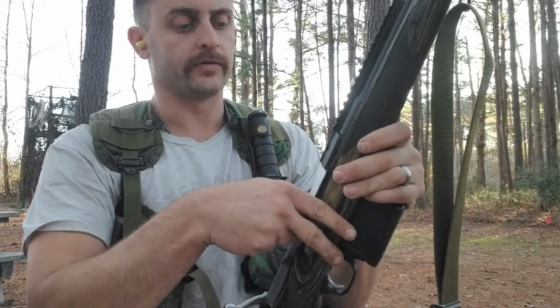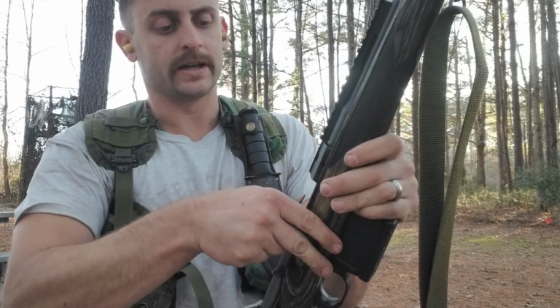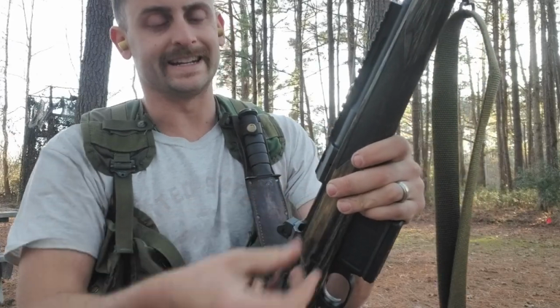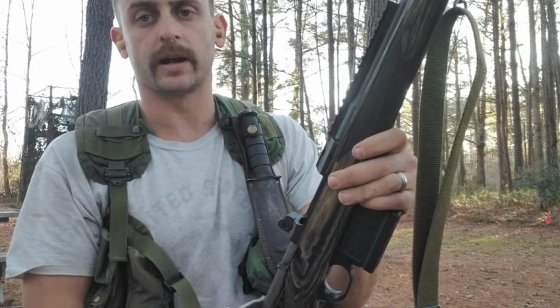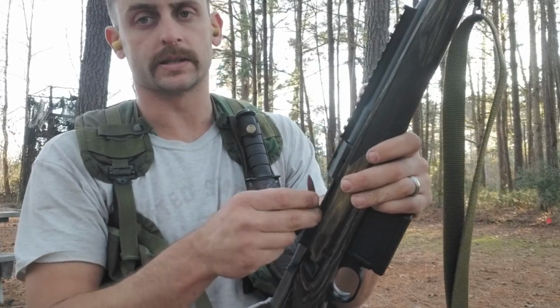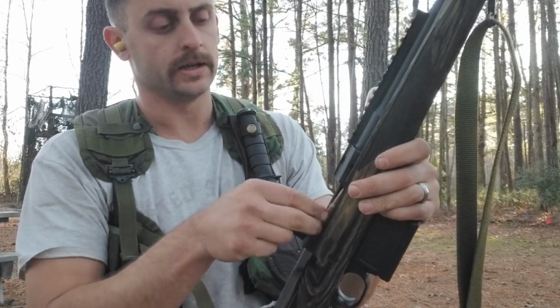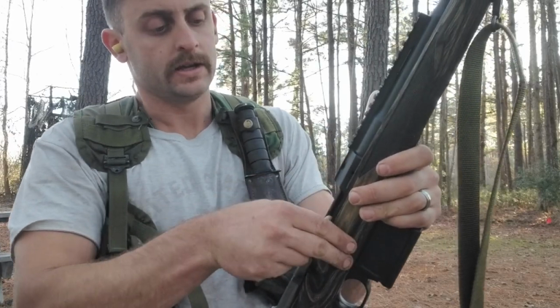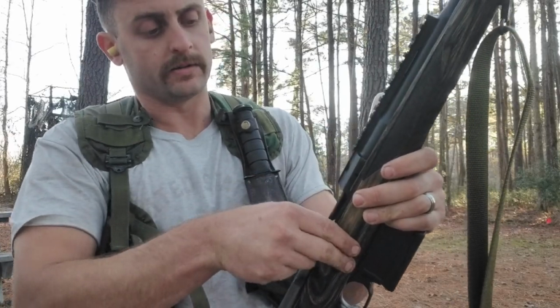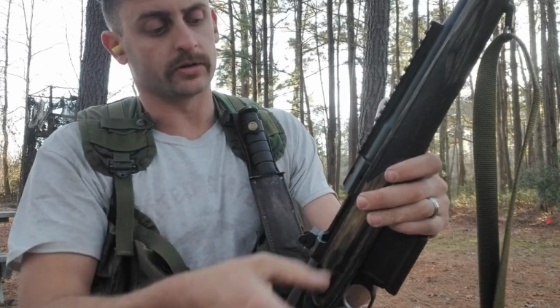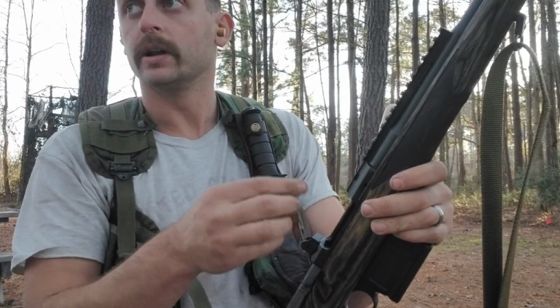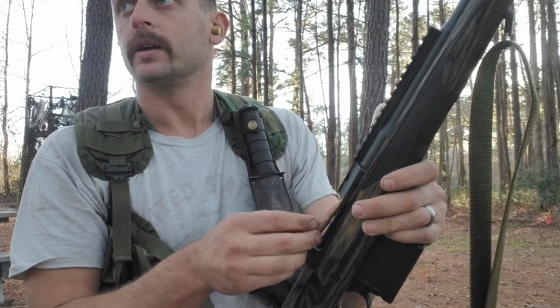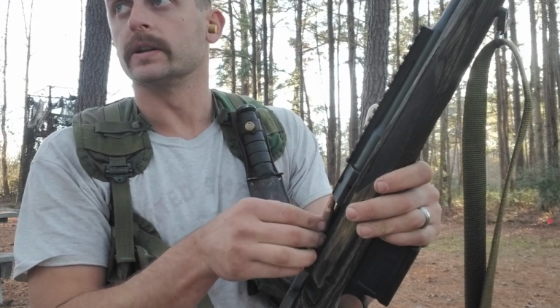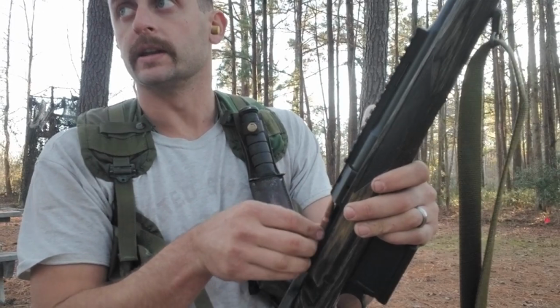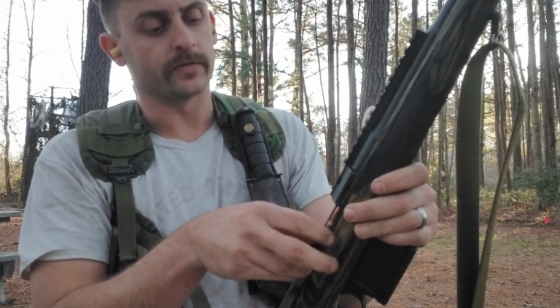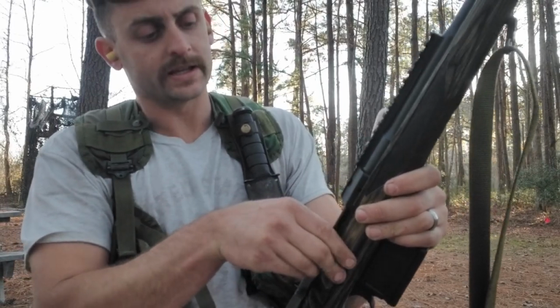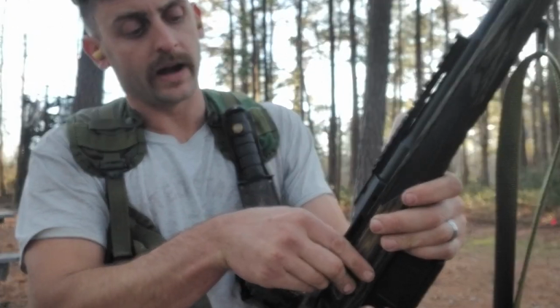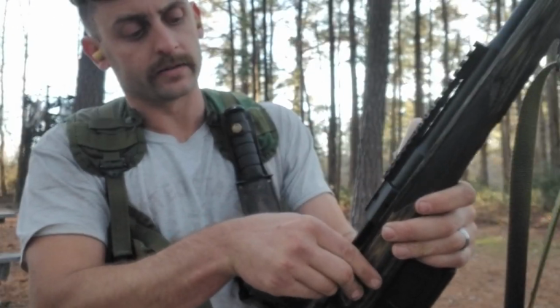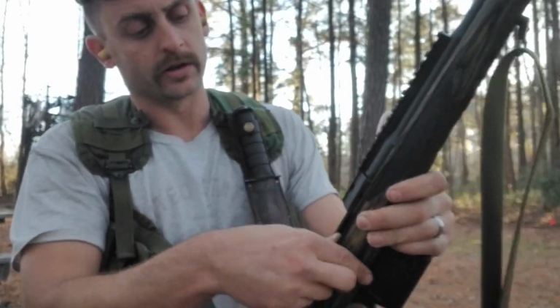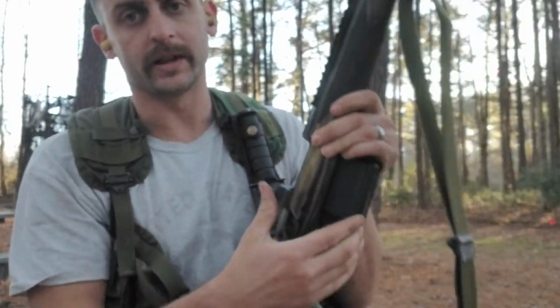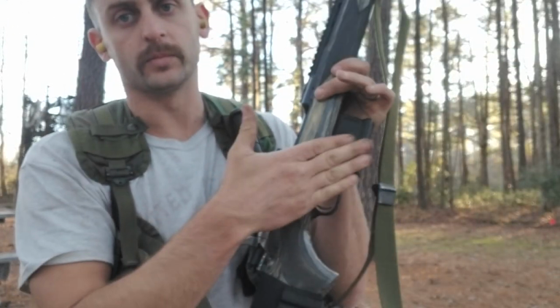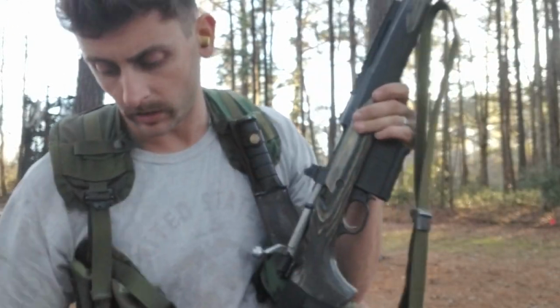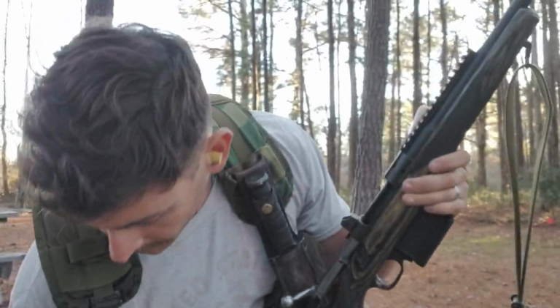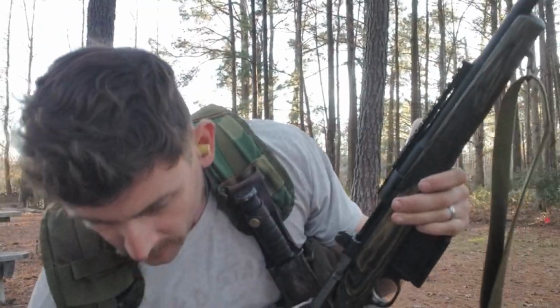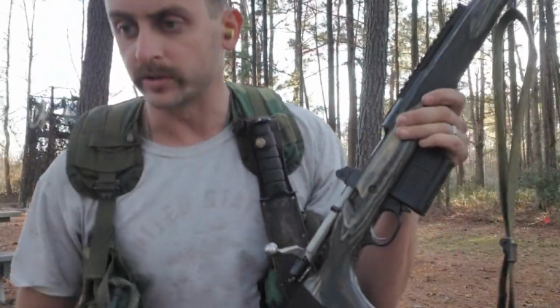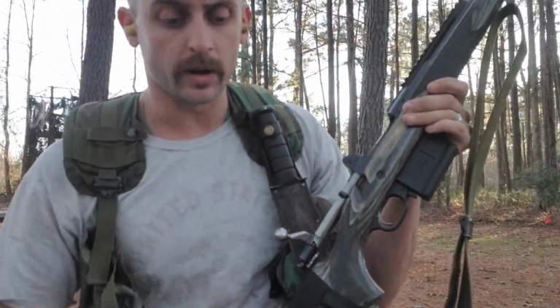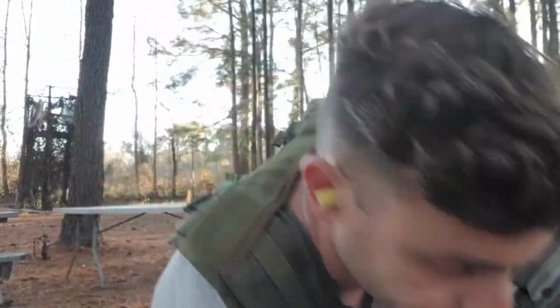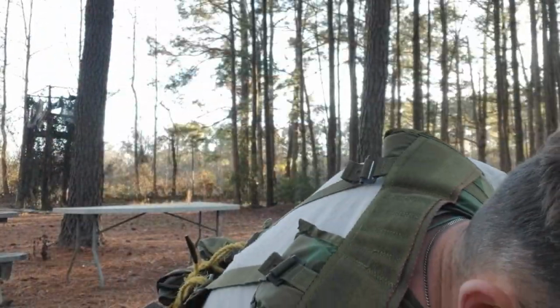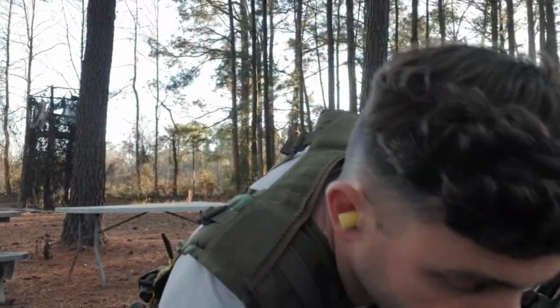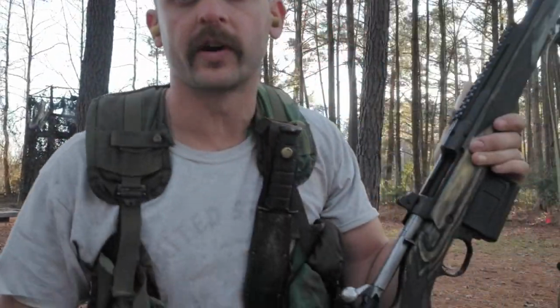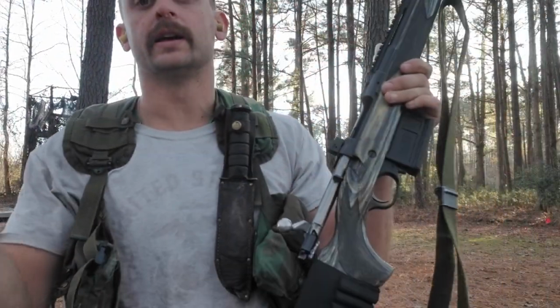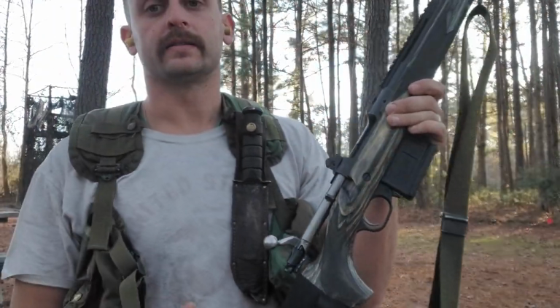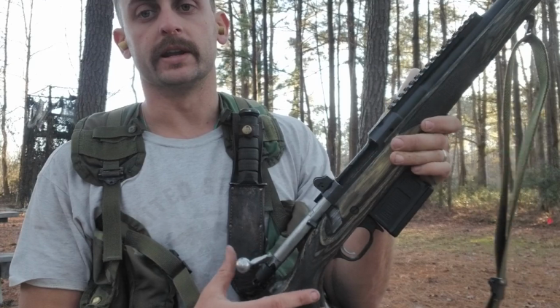I recommend getting a Magpul magazine. I like the five-rounders — I don't feel like I need a 10-rounder necessarily. The 10-rounders are great, but for hunting and even for defense, five rounds is good enough. I don't like too much hanging off this particular weapon. Now I'm going to do rapid fire again, this time from kneeling.